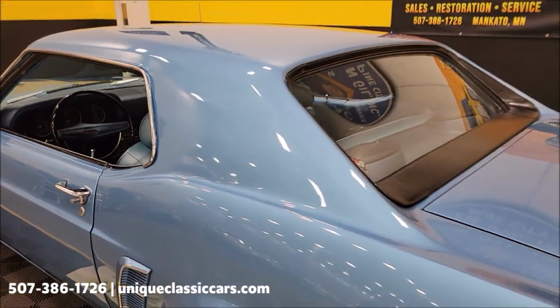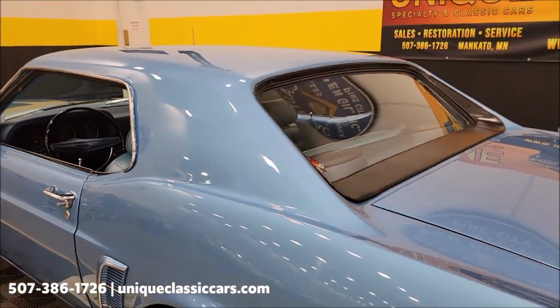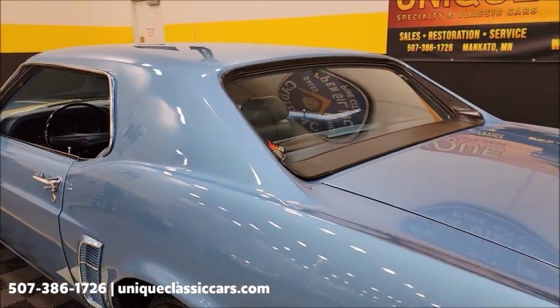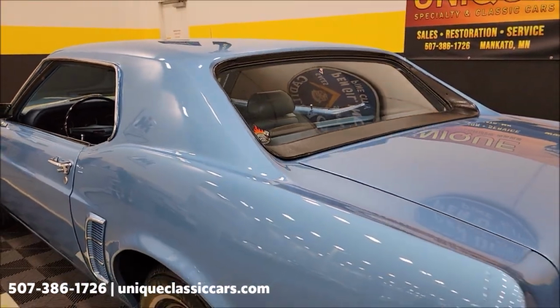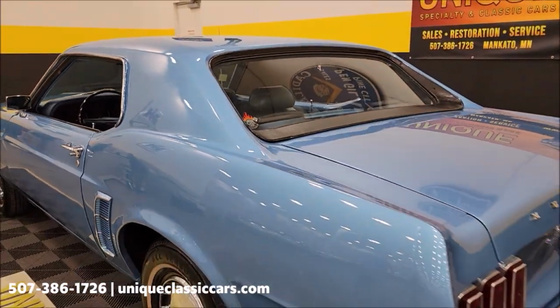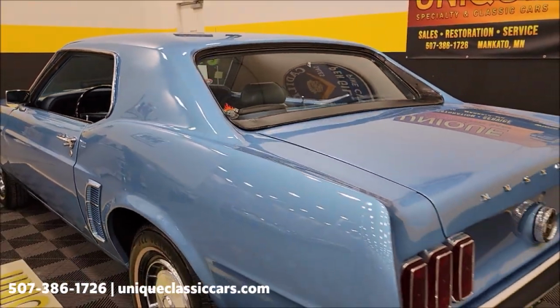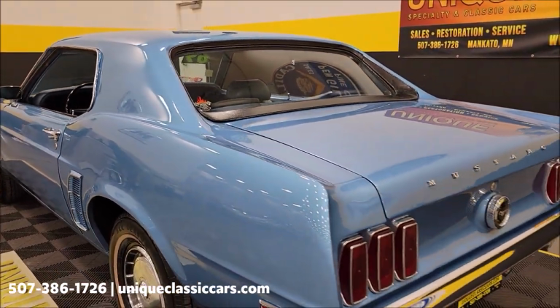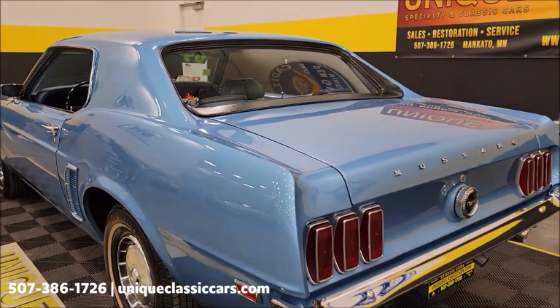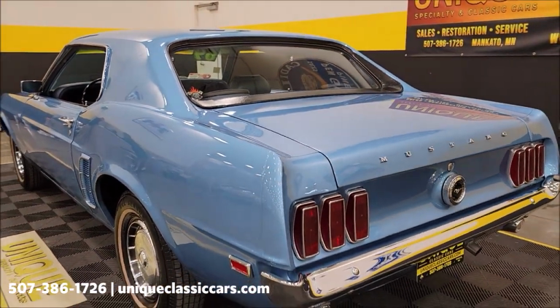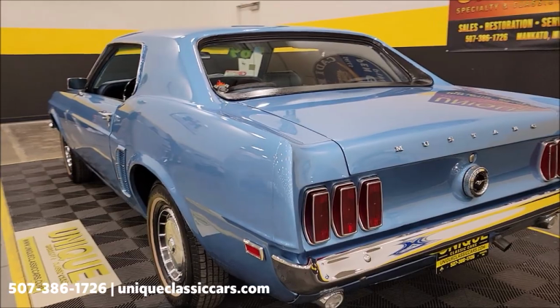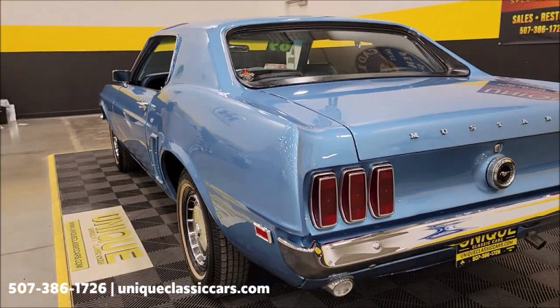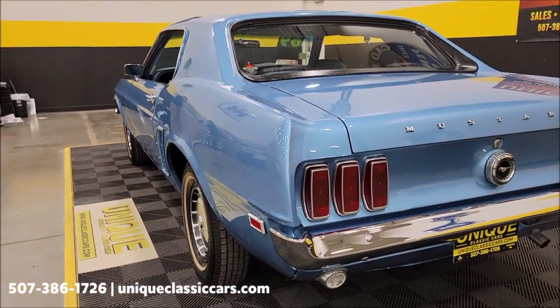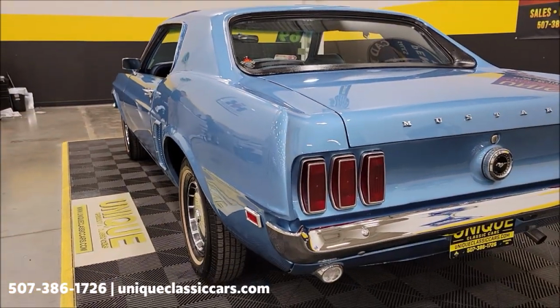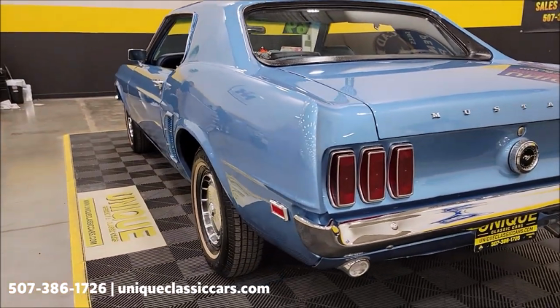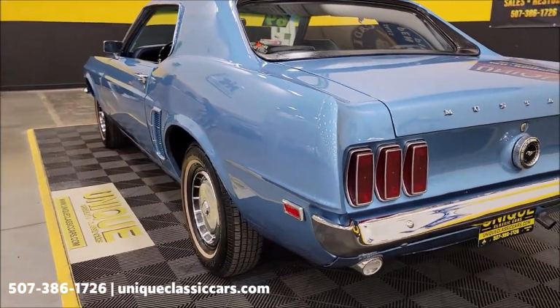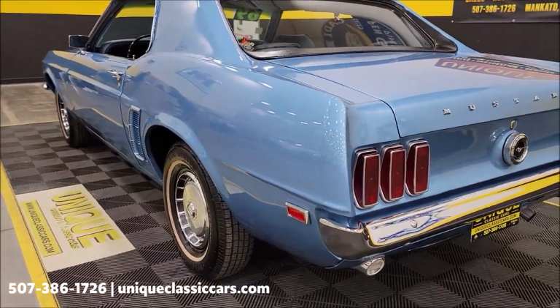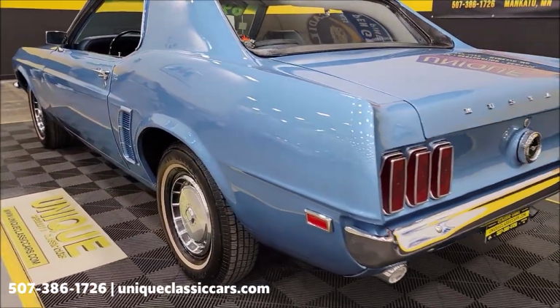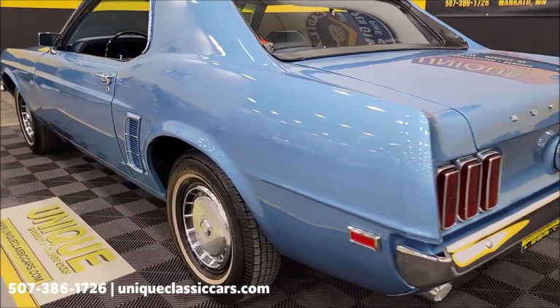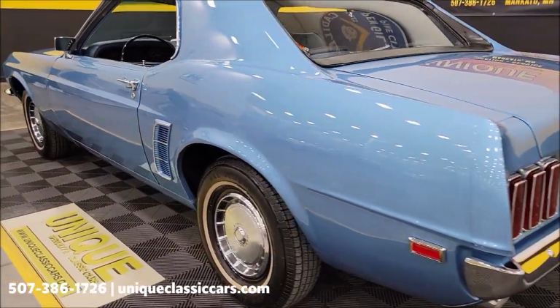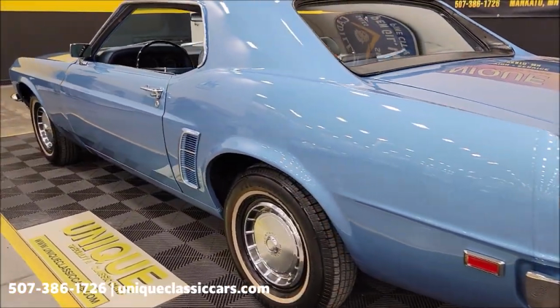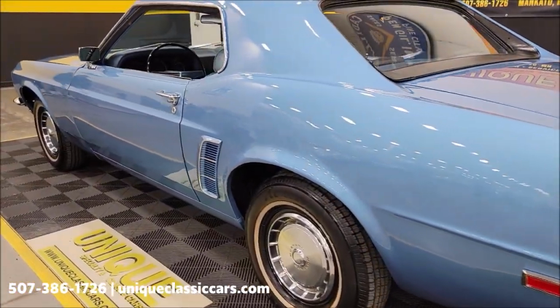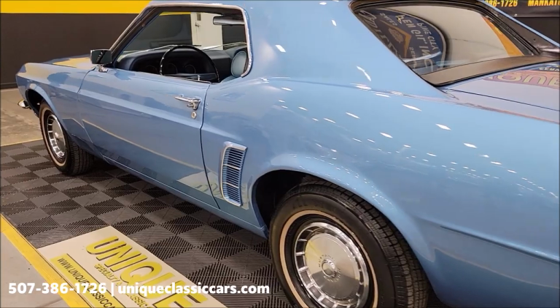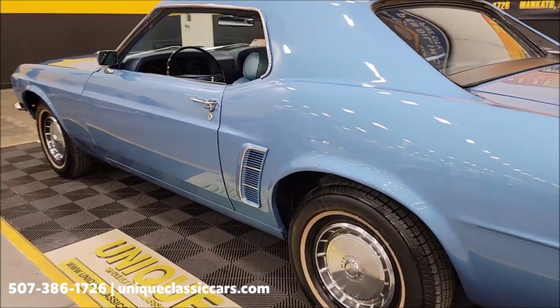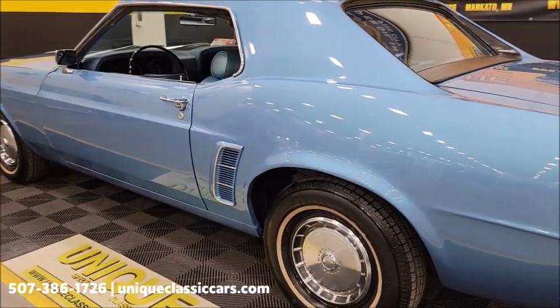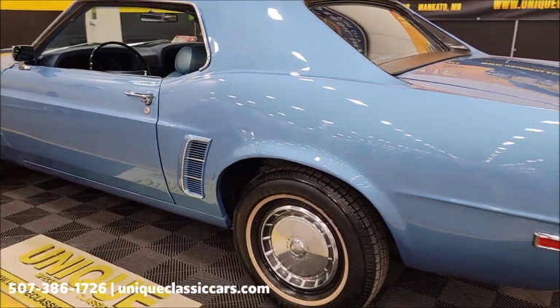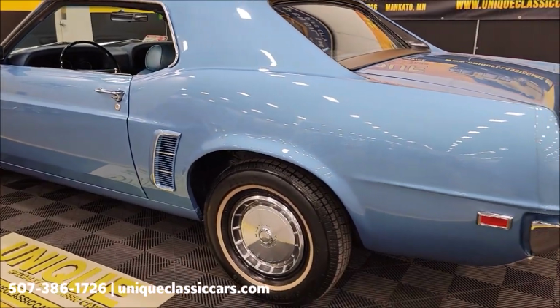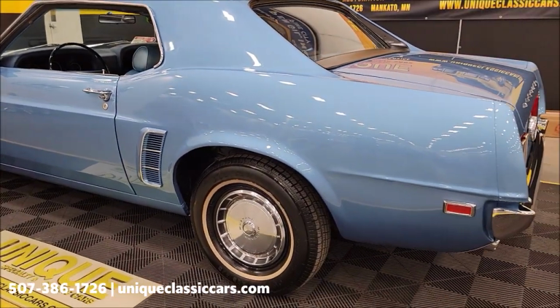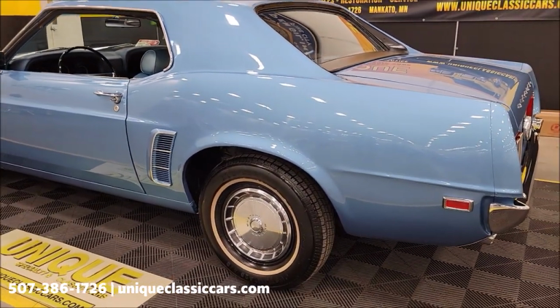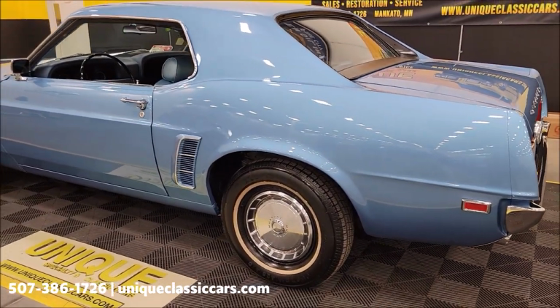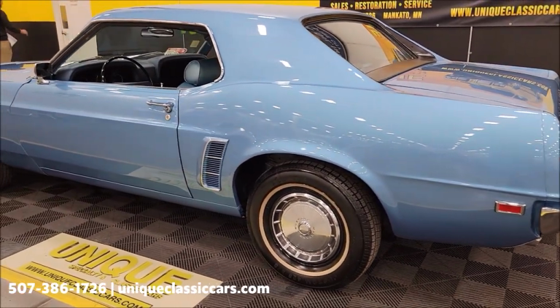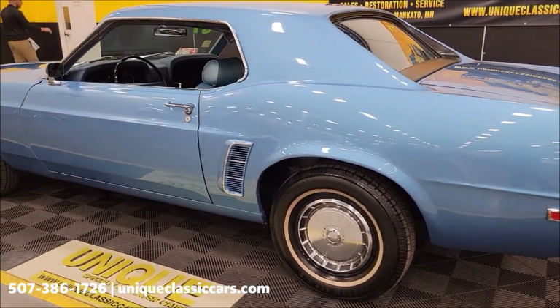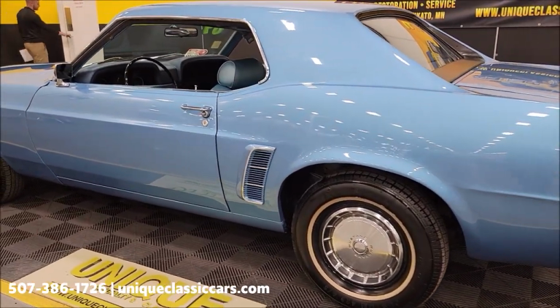It'll be a fun one to take to any of your local roll-ins, cruise-ins, or local shows. Once again, for those still pictures — check out the interior, trunk, and undersides at uniqueclassiccars.com. Click on the link down below this video in the description and it'll take you right there.